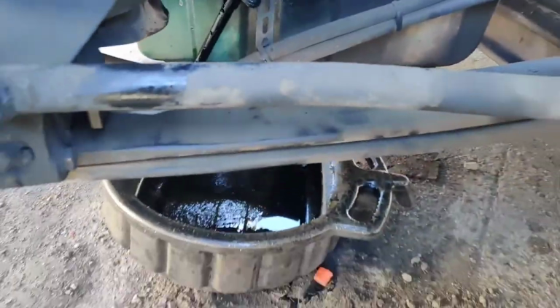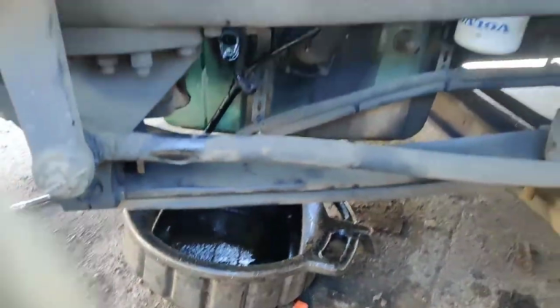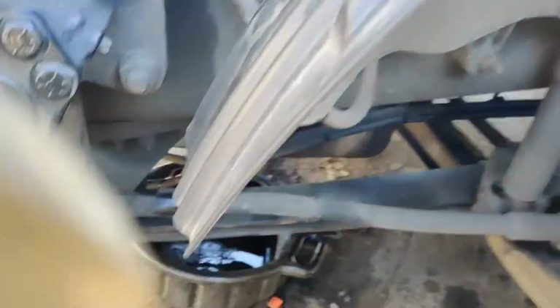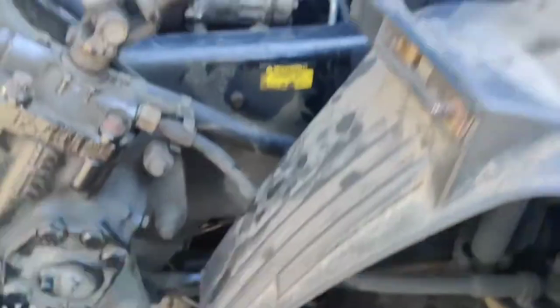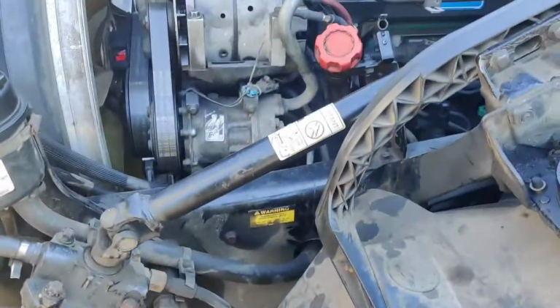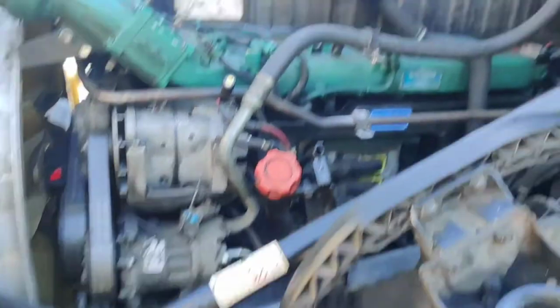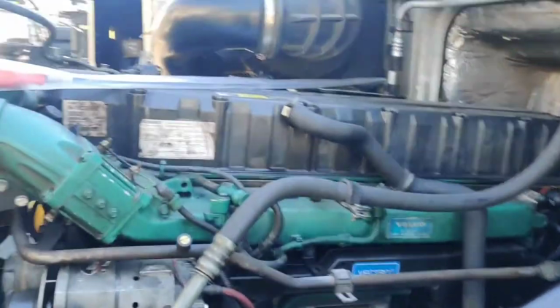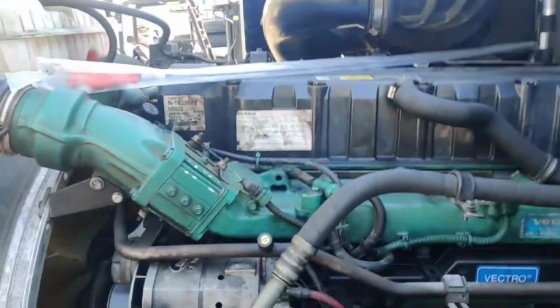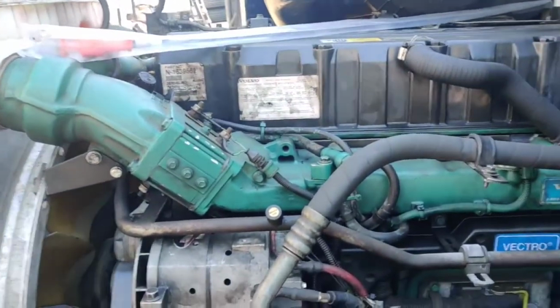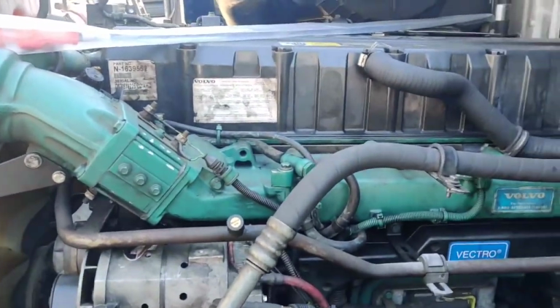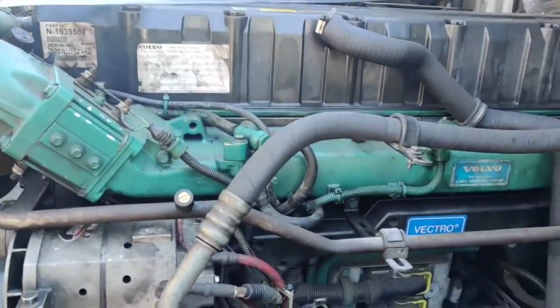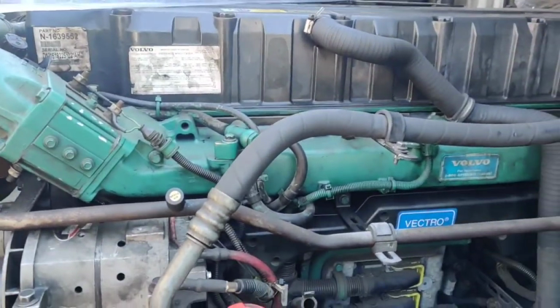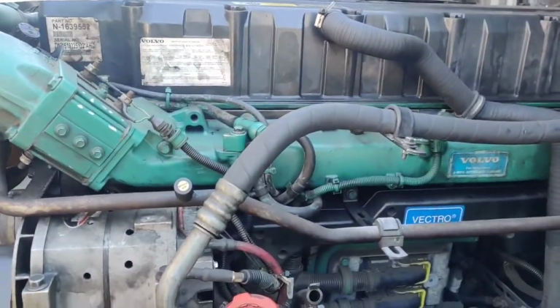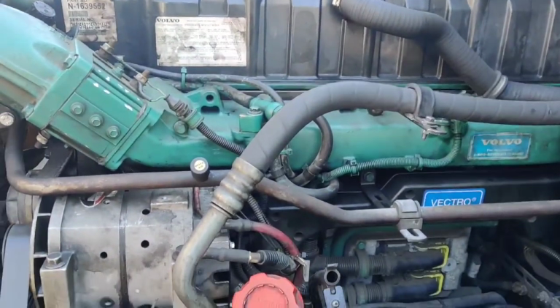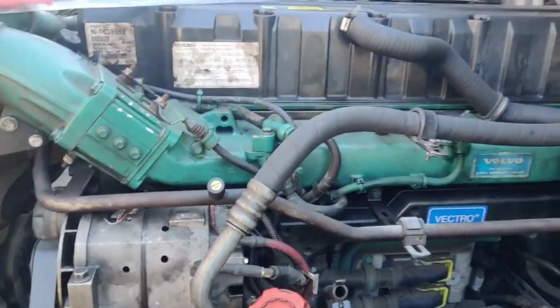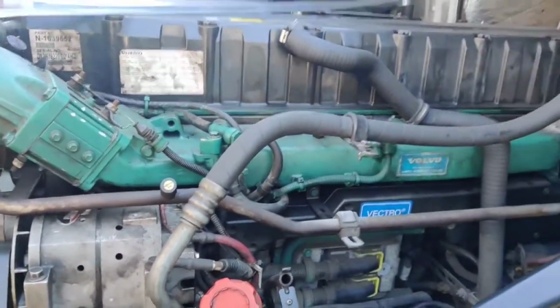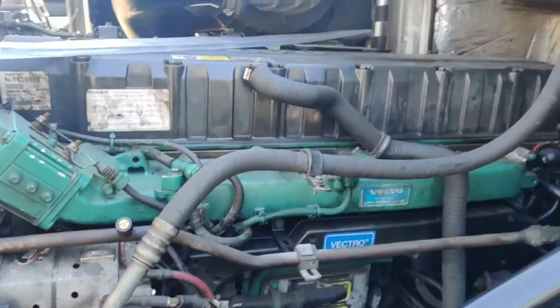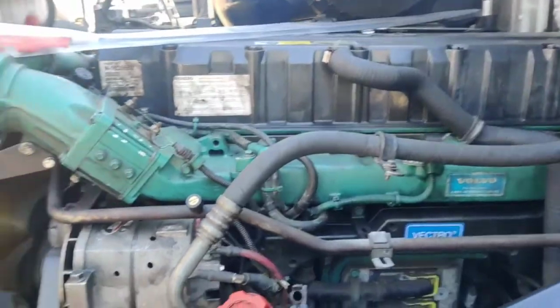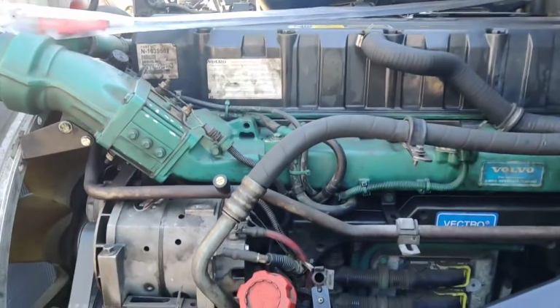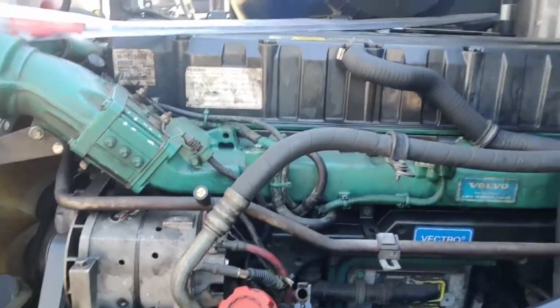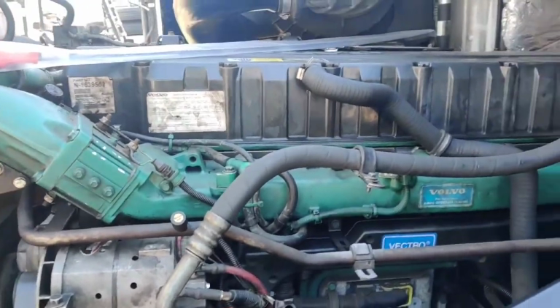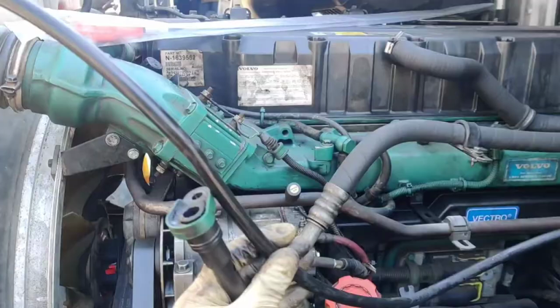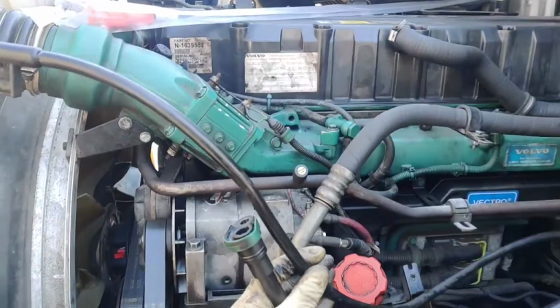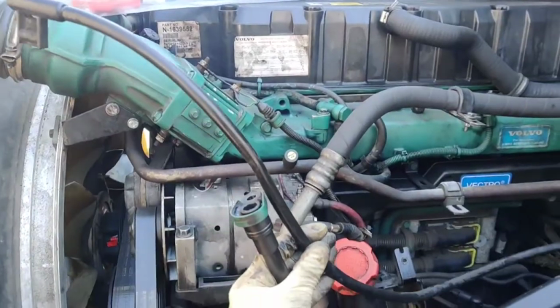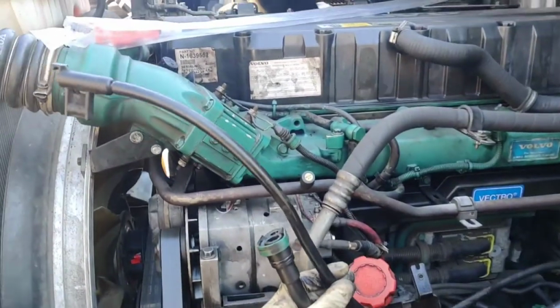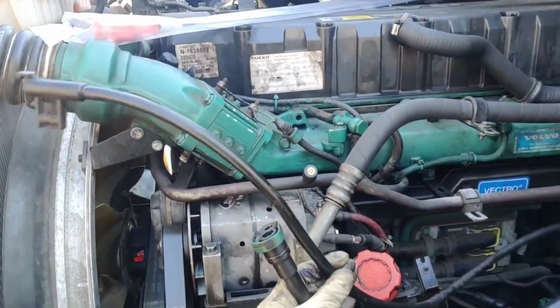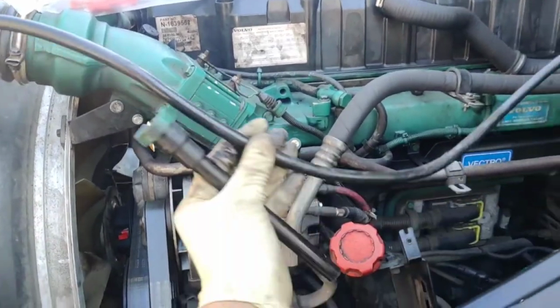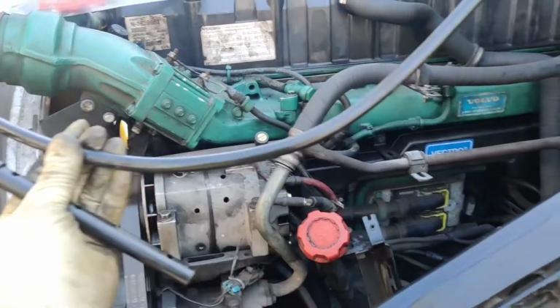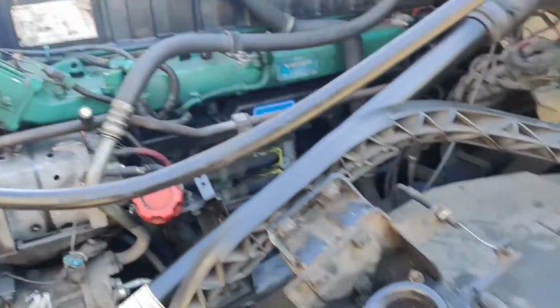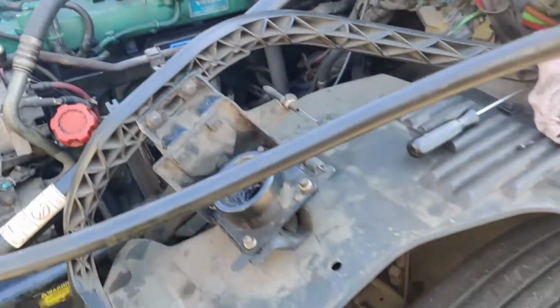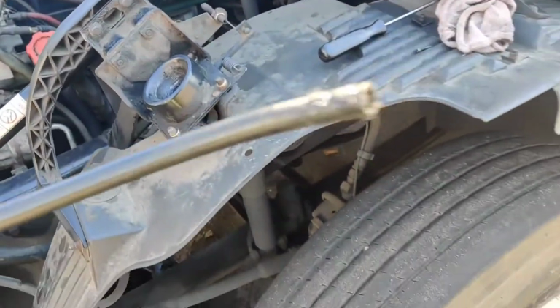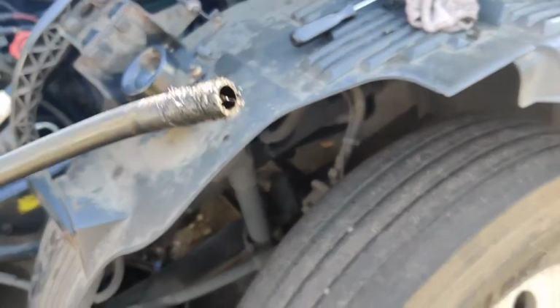This is a D12 engine — D12 — in a Volvo 2005. We already have it out. This is the old one.